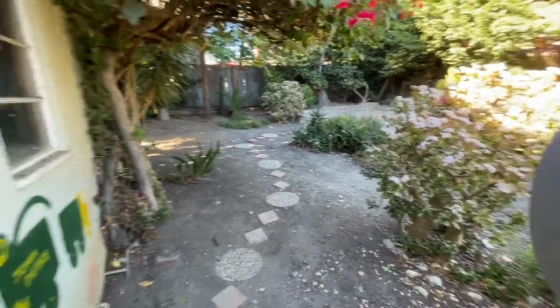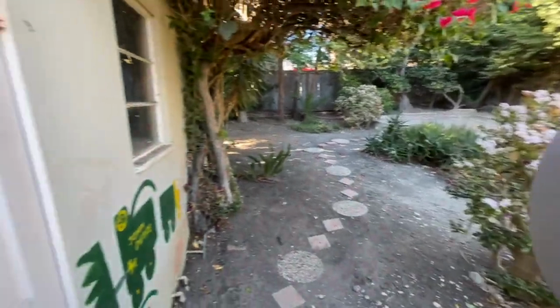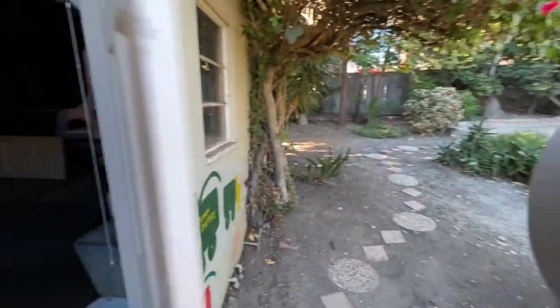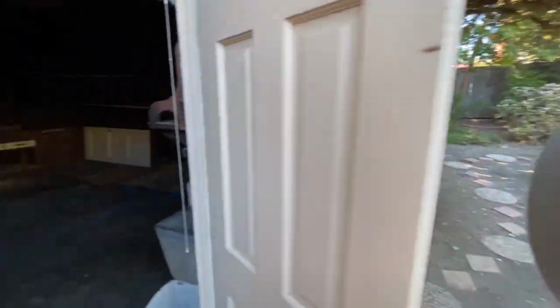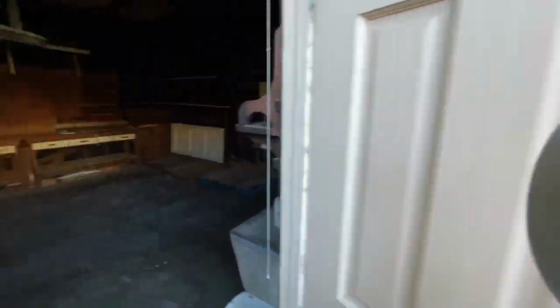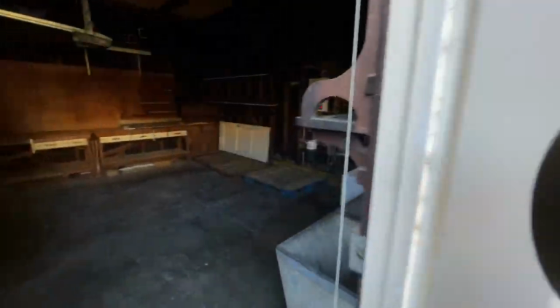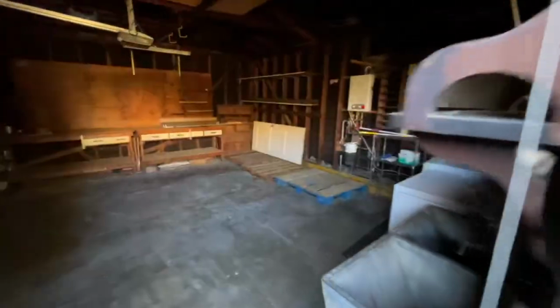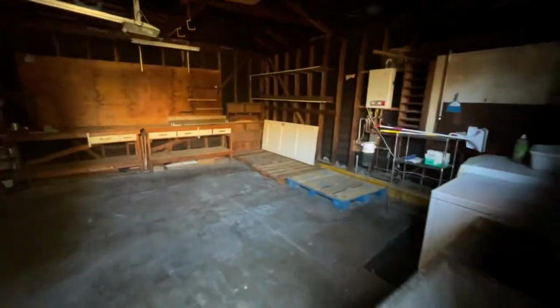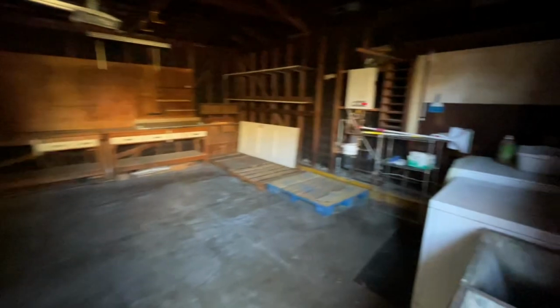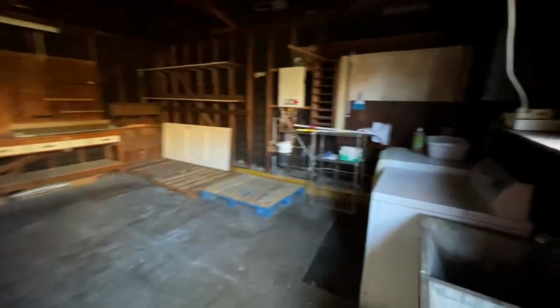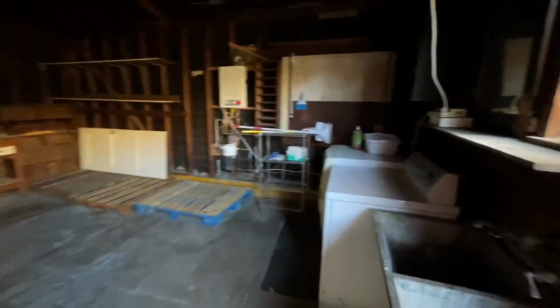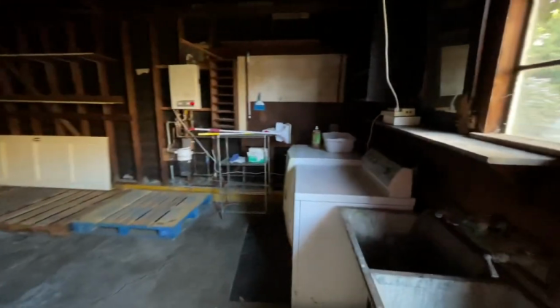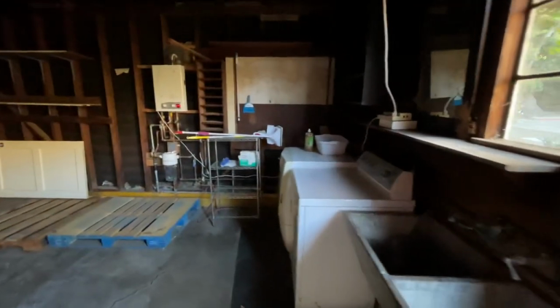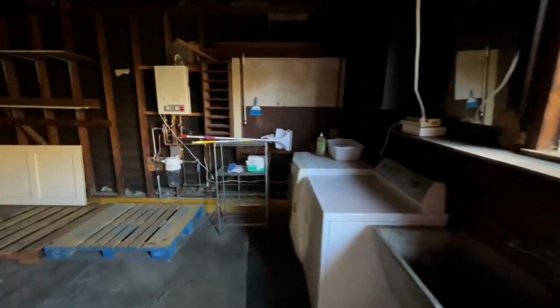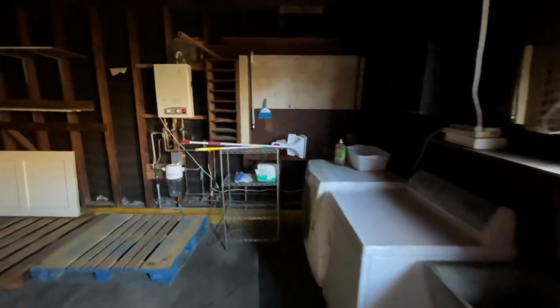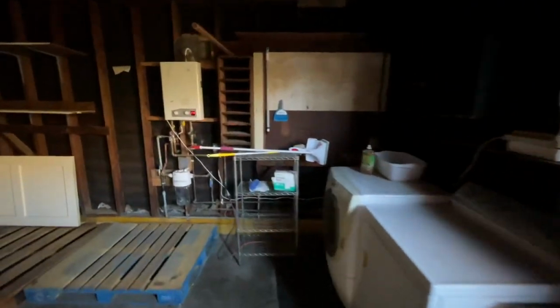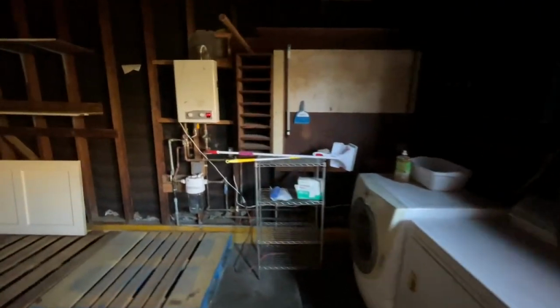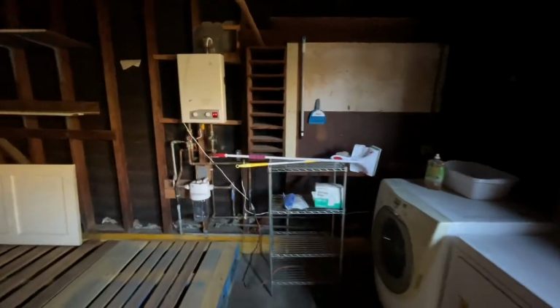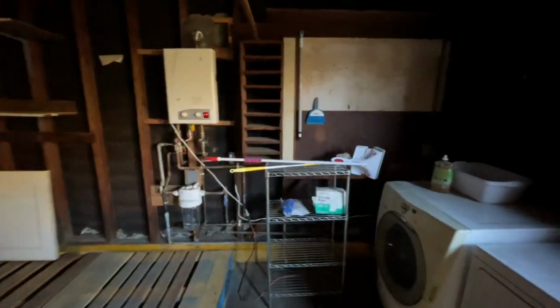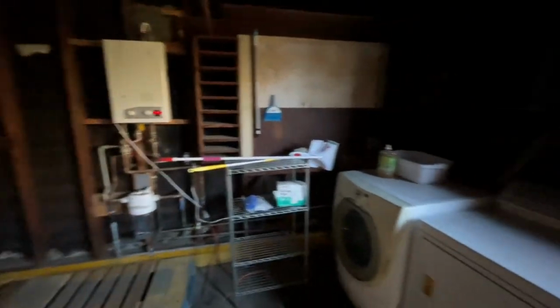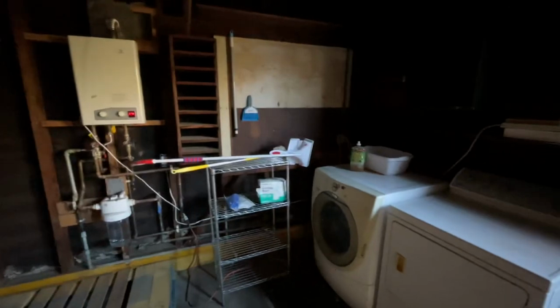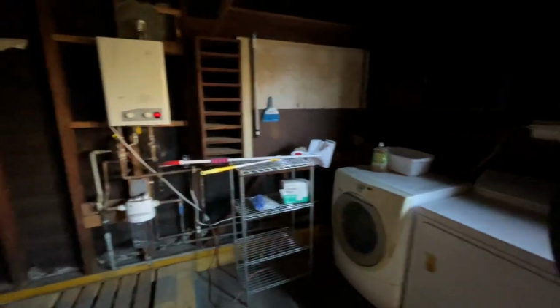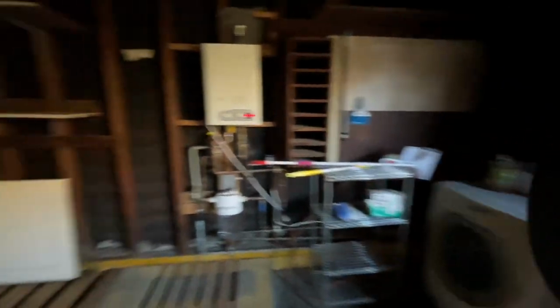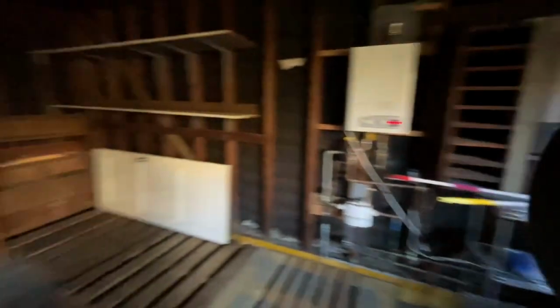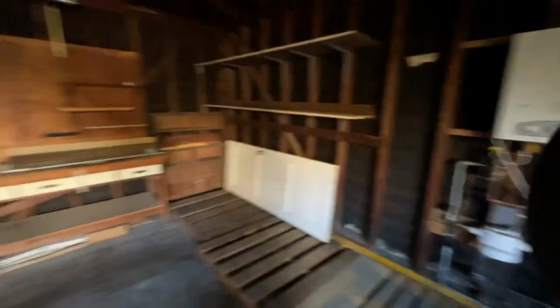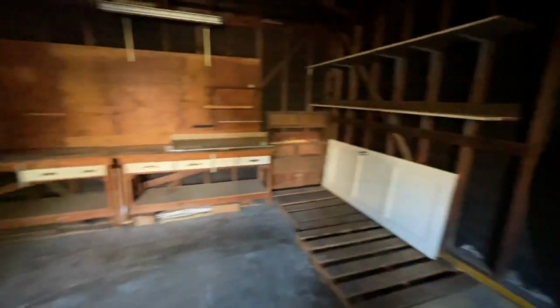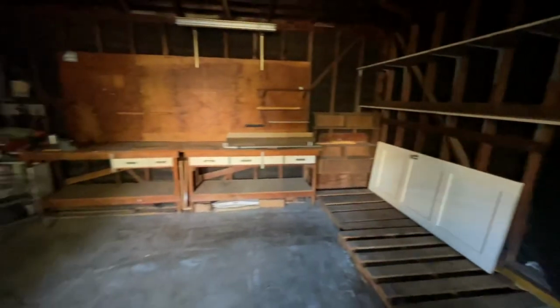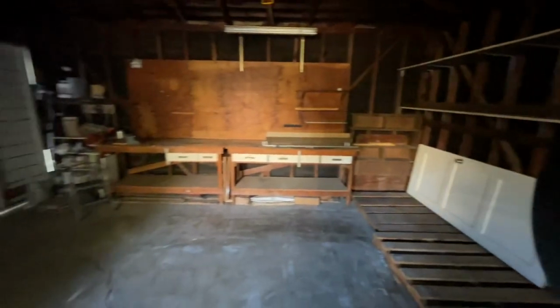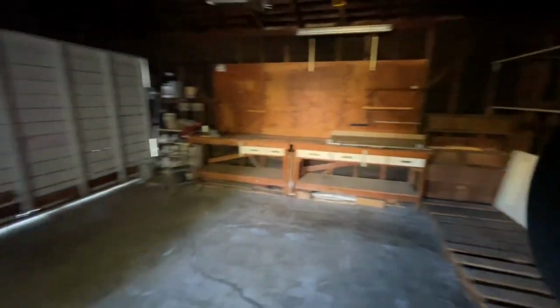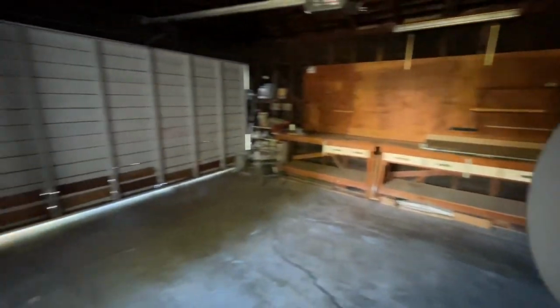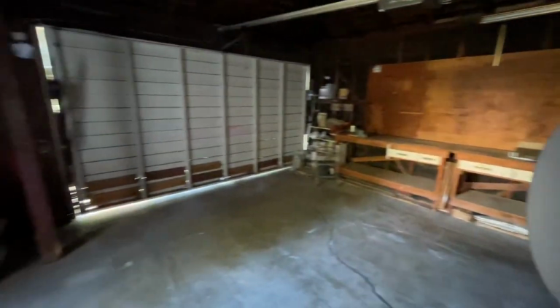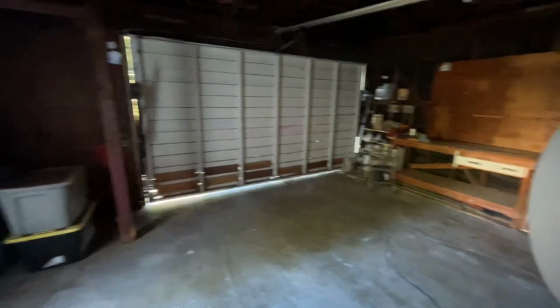This is the detached garage. Laundry is in the garage. One other nice thing — they put a separate tankless water heater here for the laundry, so plenty of hot water. You've got your workbench over there and you could fit two cars in here.